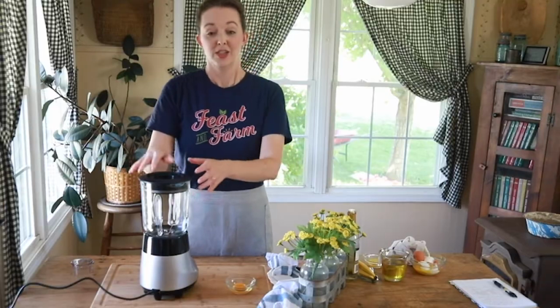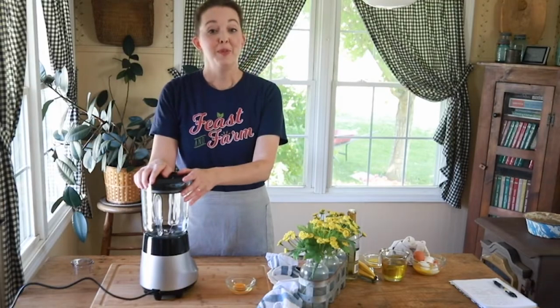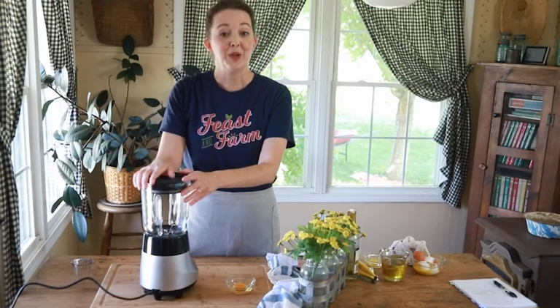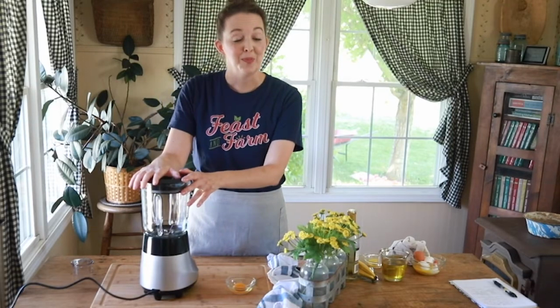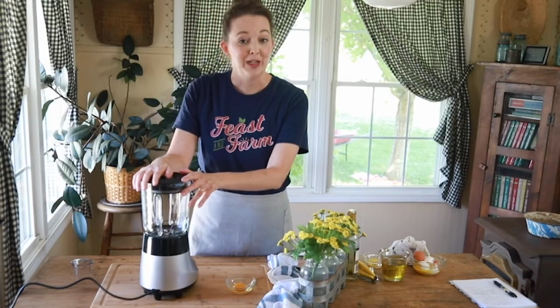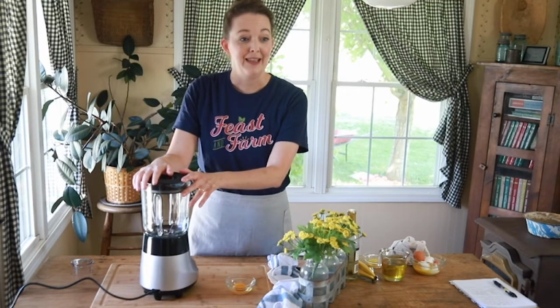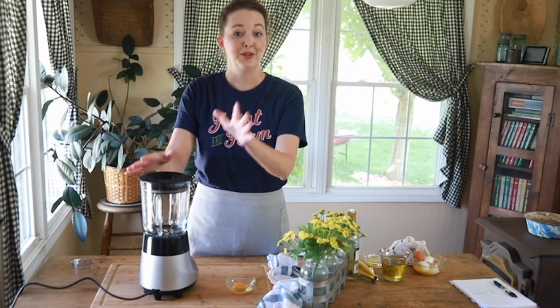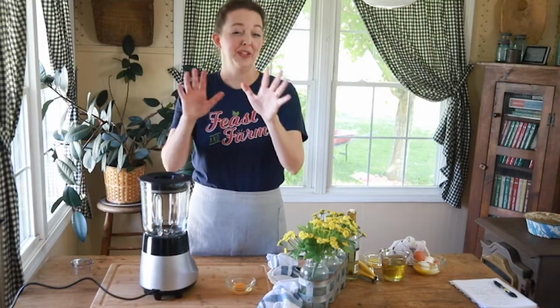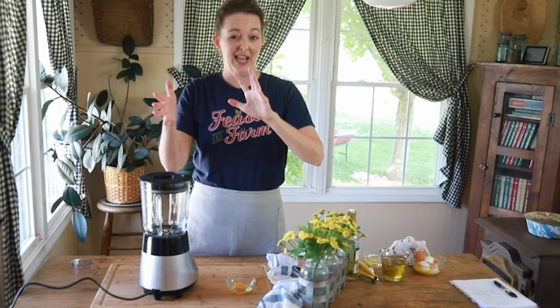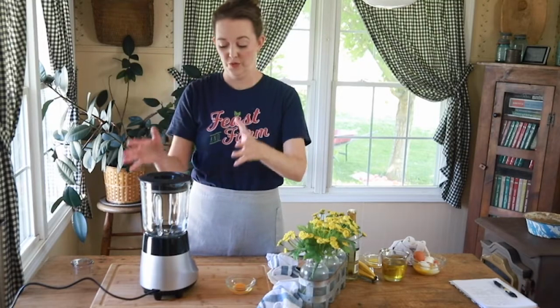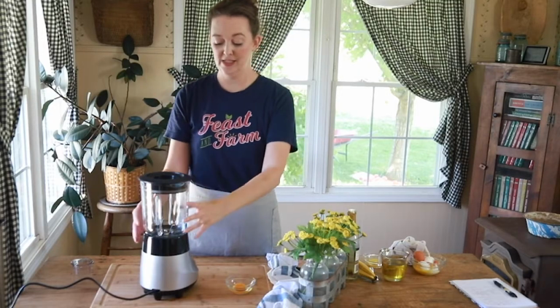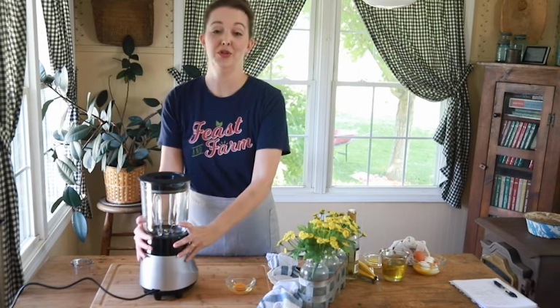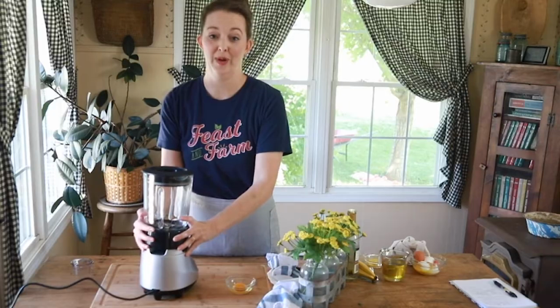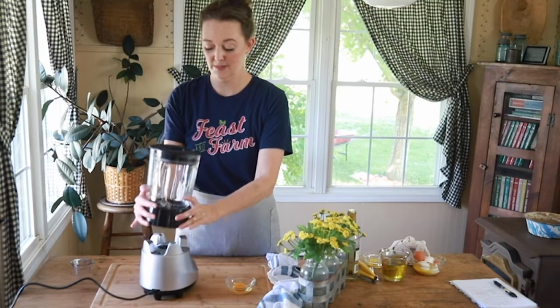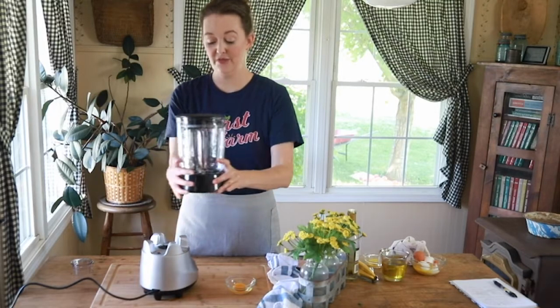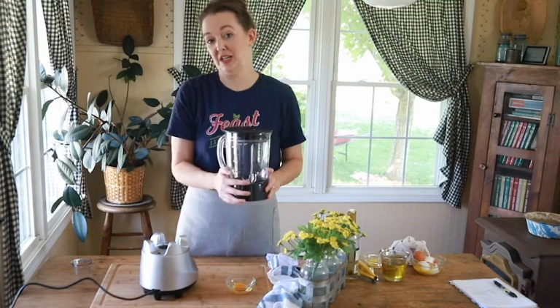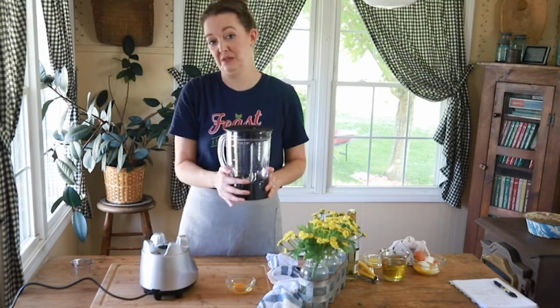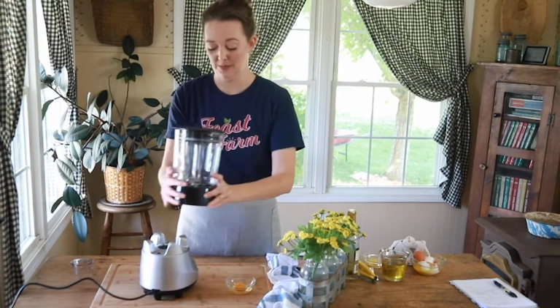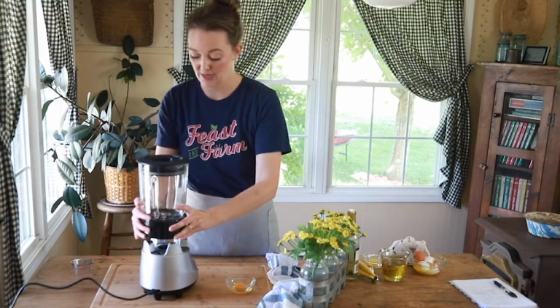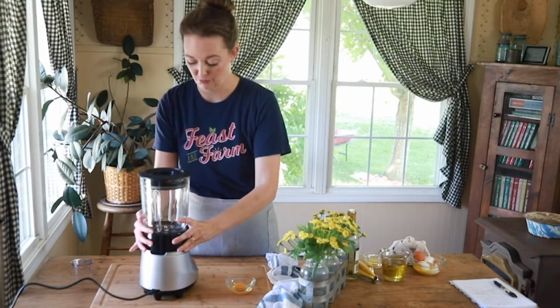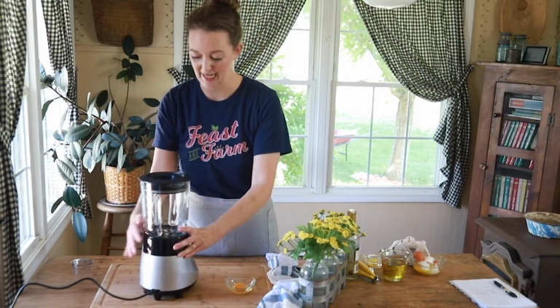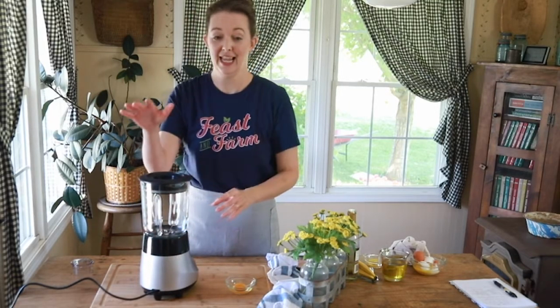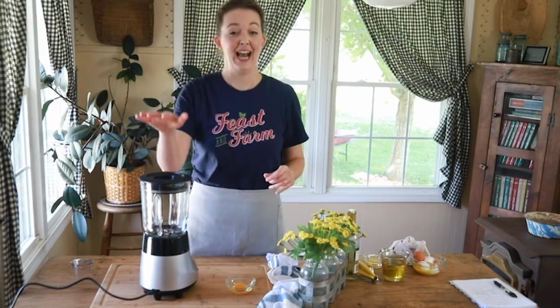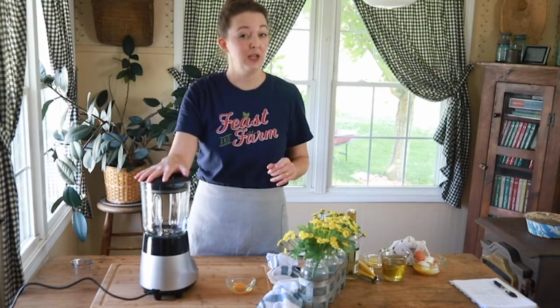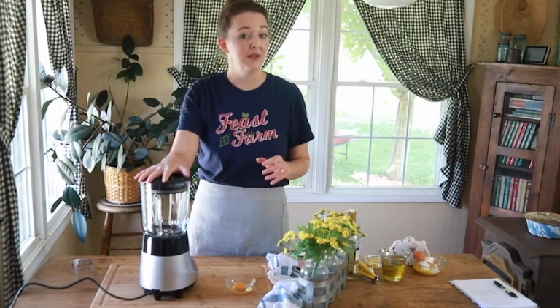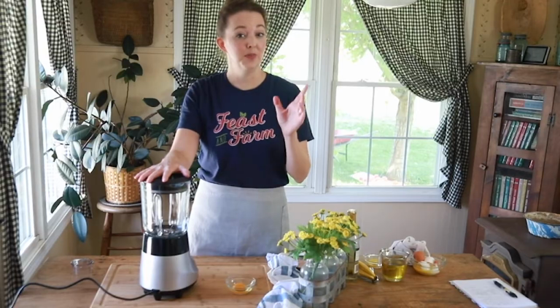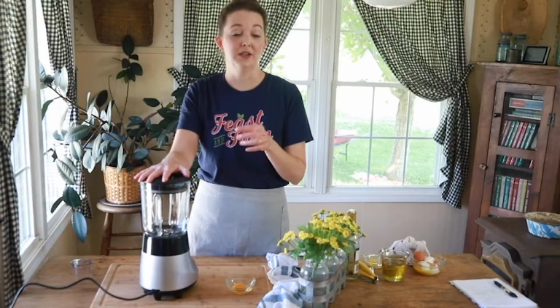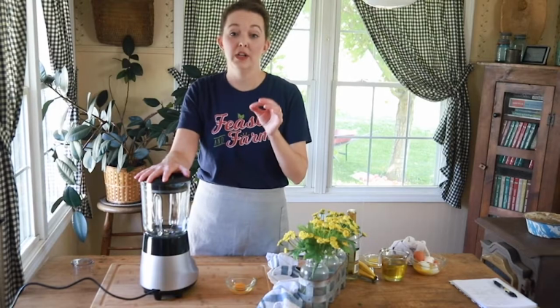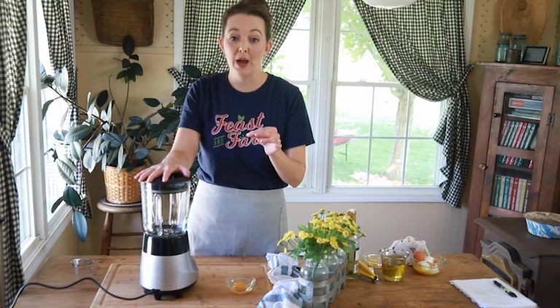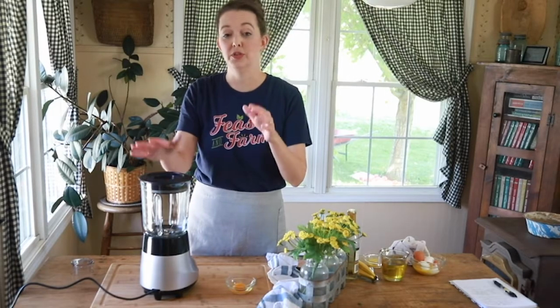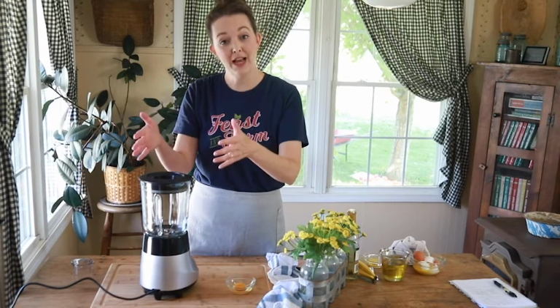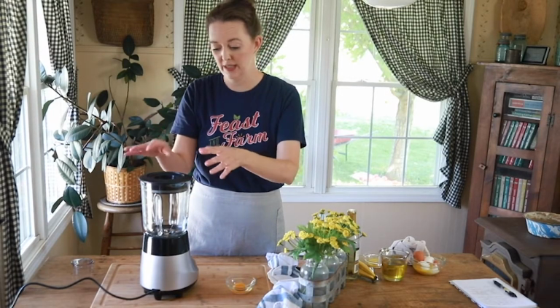I'm using a Cuisinart blender here today — this is actually a blender slash food processor, so the whole base comes off and you get to use two items in one. It's really handy, and Cuisinart's products are very powerful, so I enjoy this.